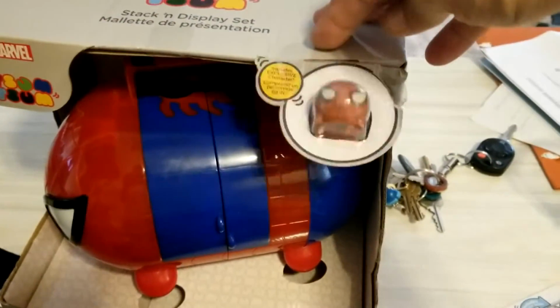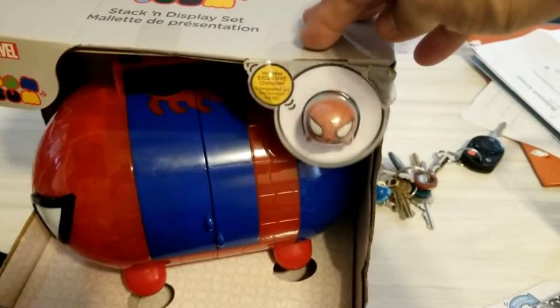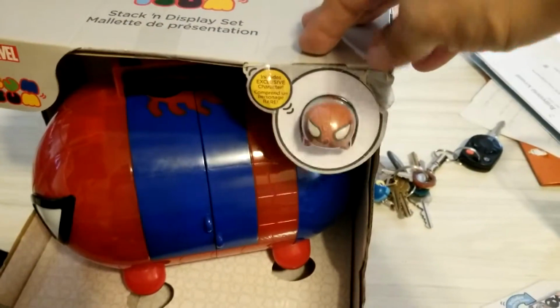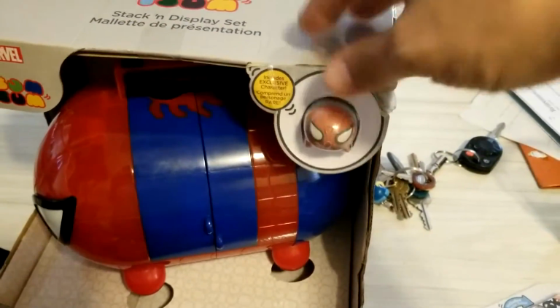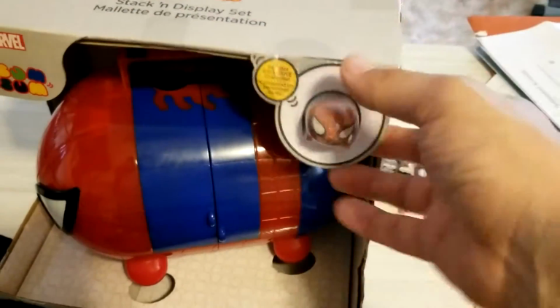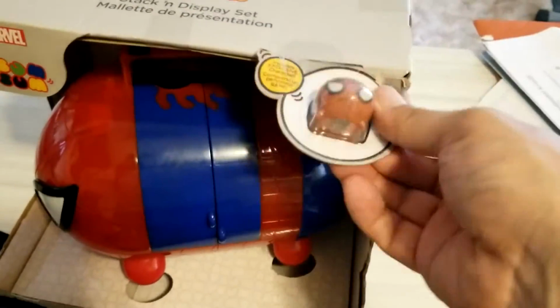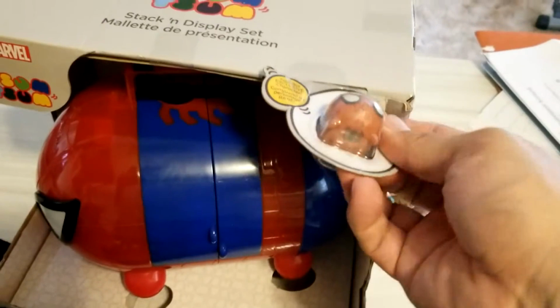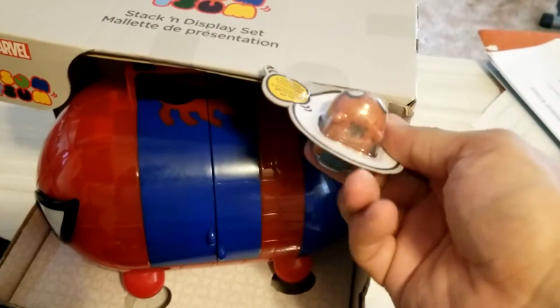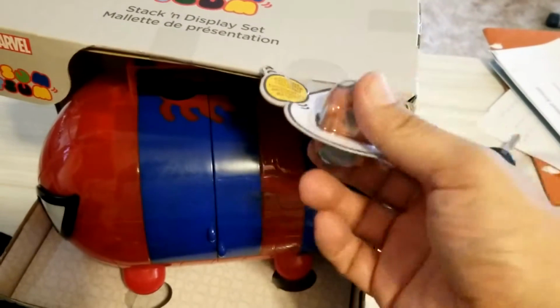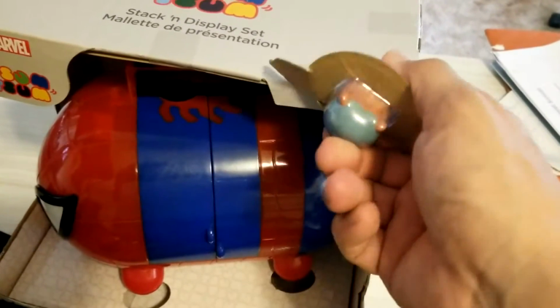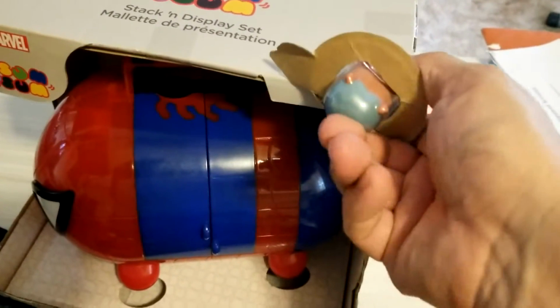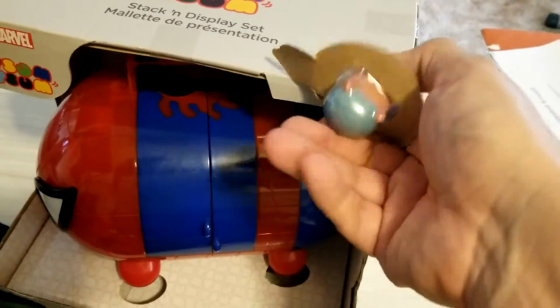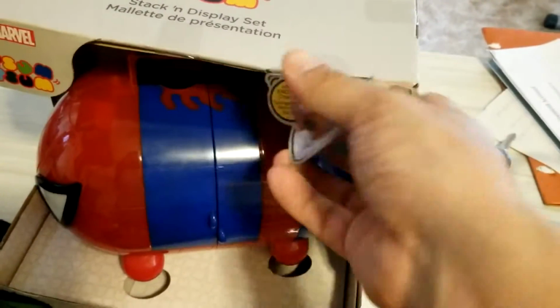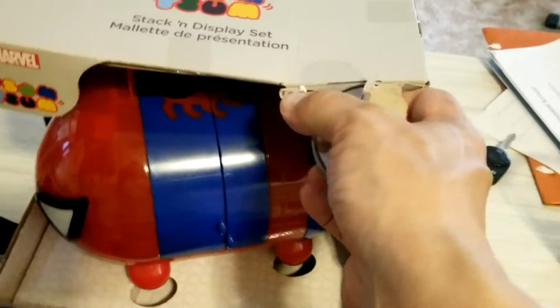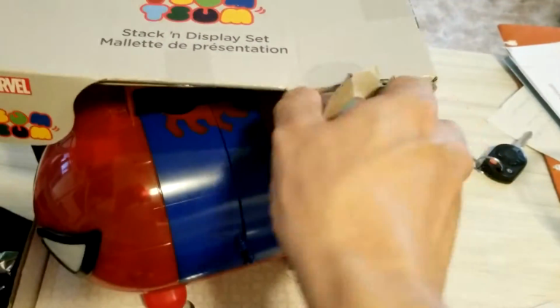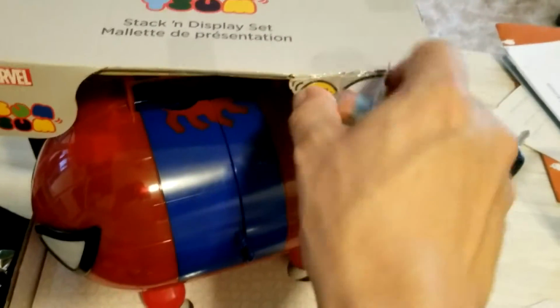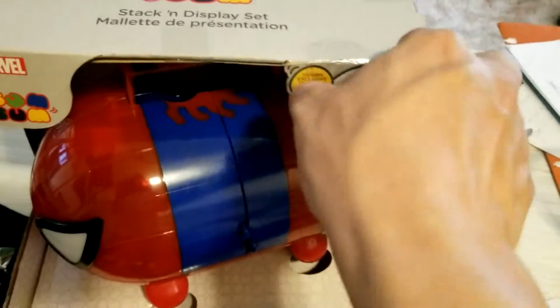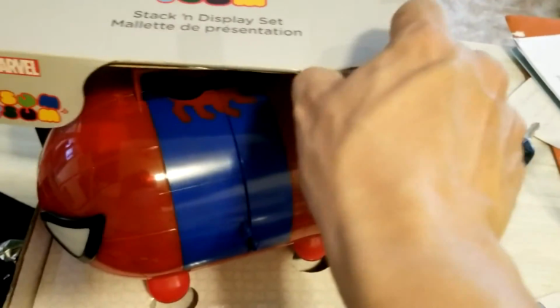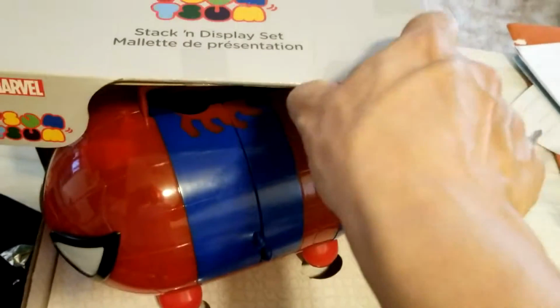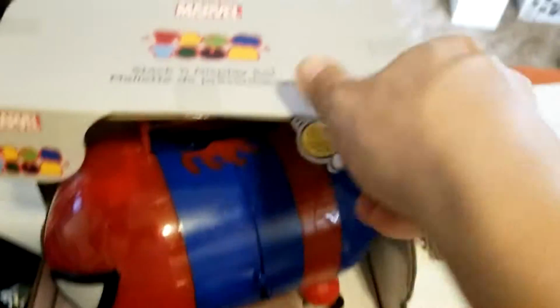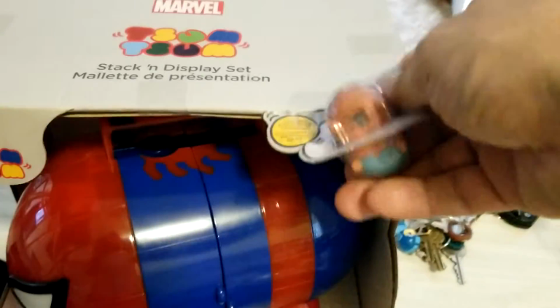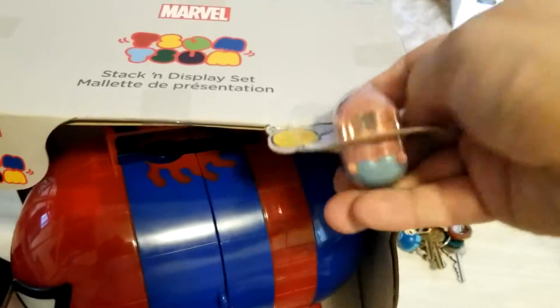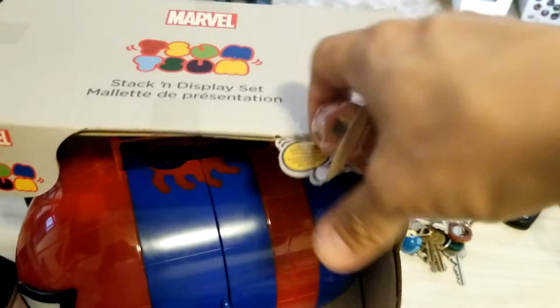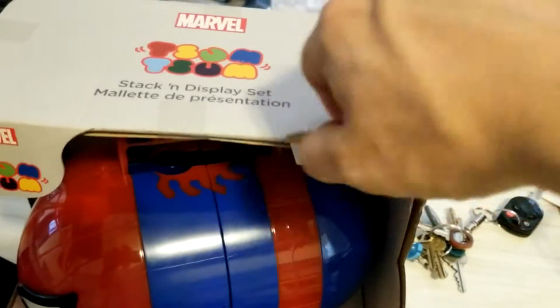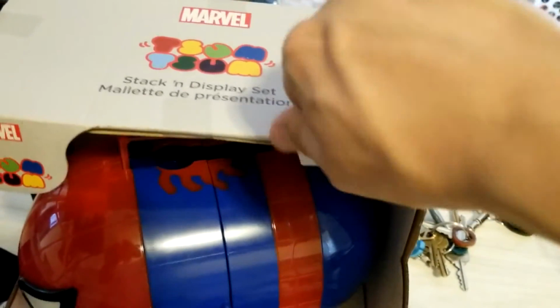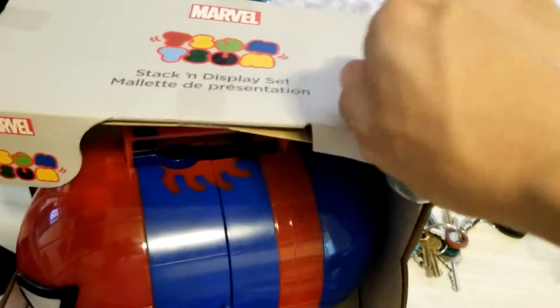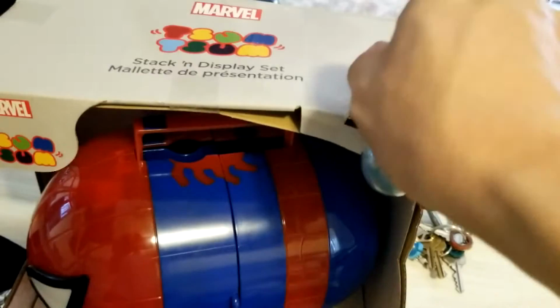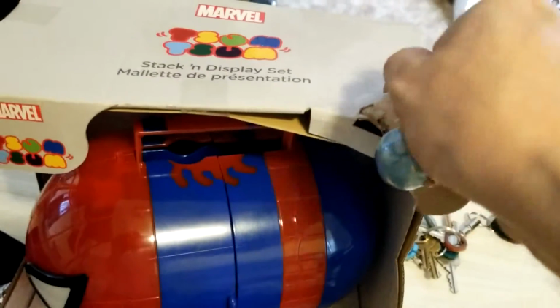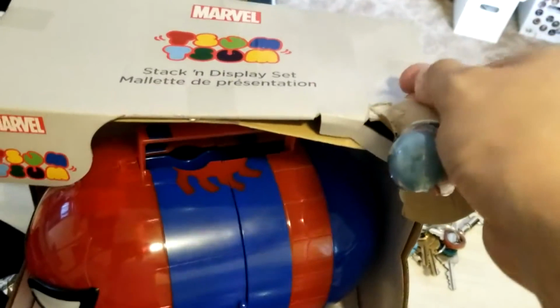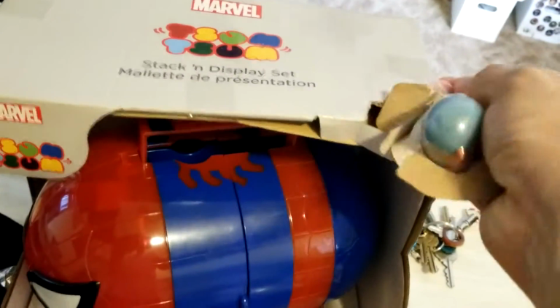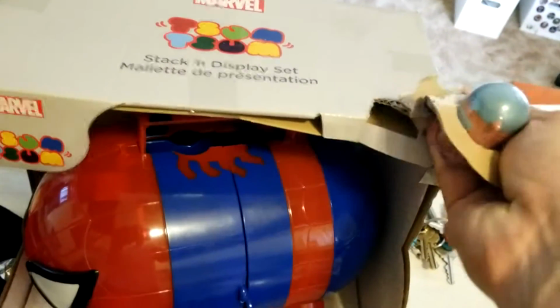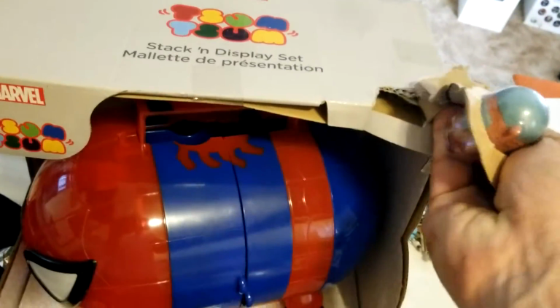I'm not even gonna open this thing — it takes forever and I don't even think it's fun. Look at this guy though — one of them had this piece missing. Someone ripped it off, can you believe that?